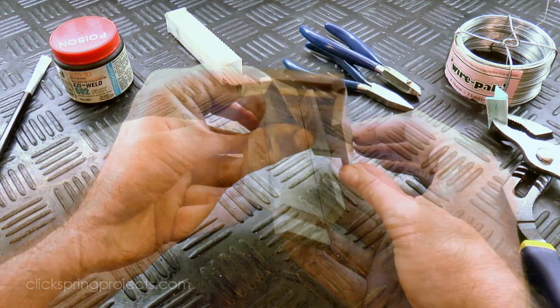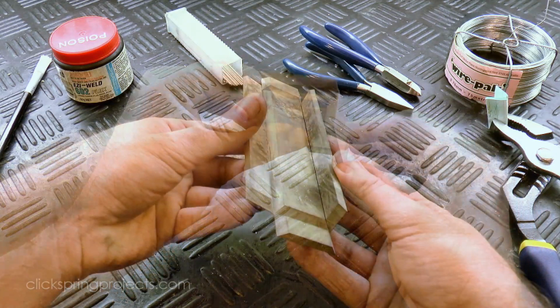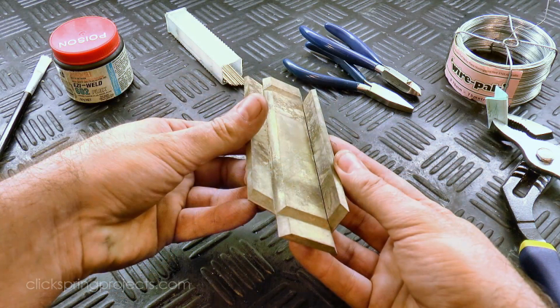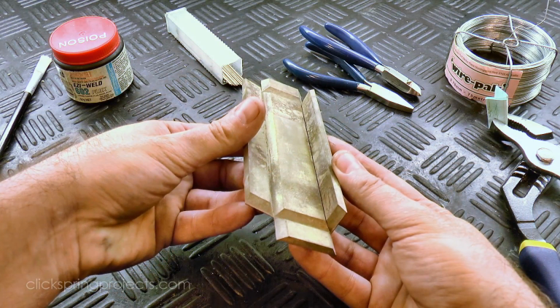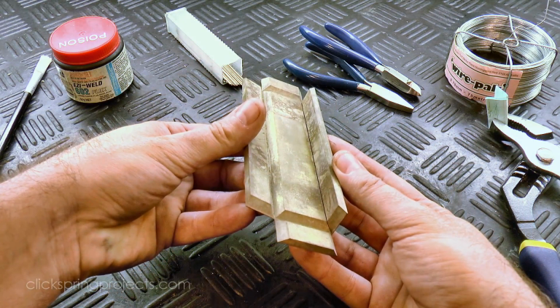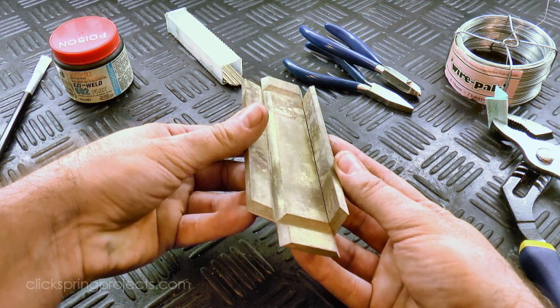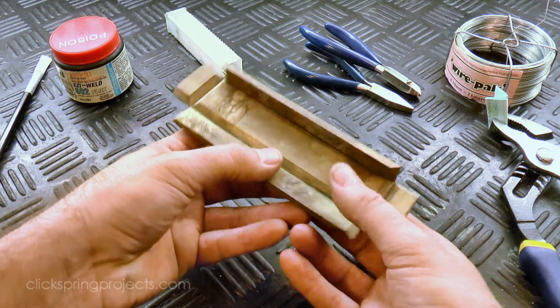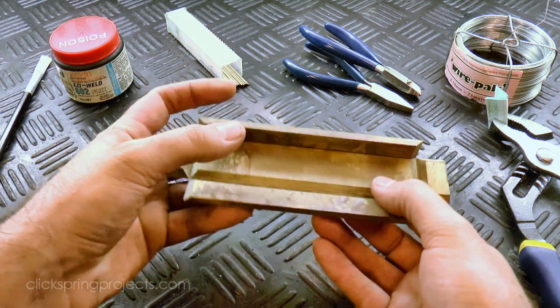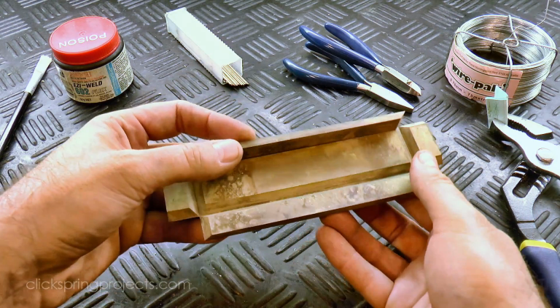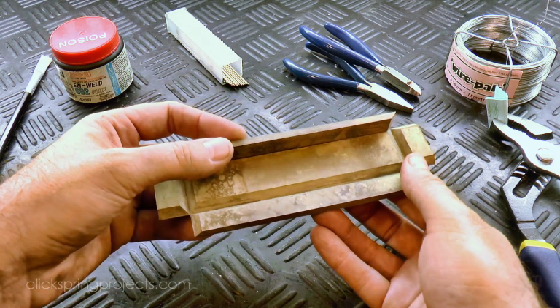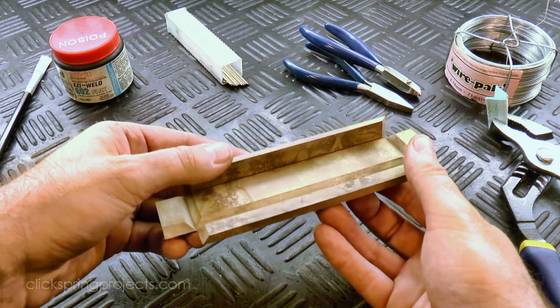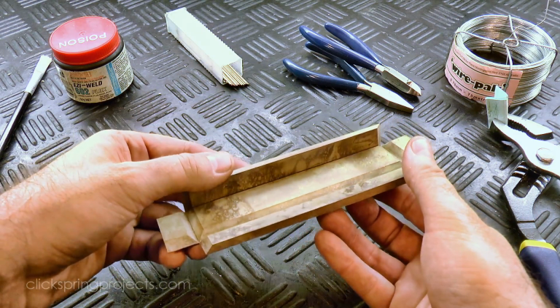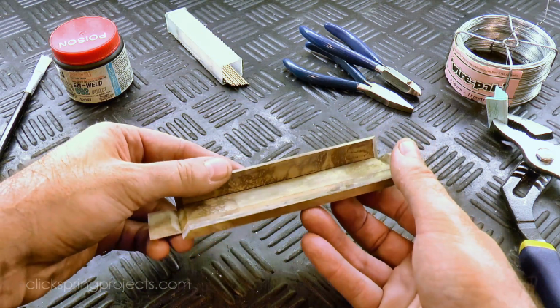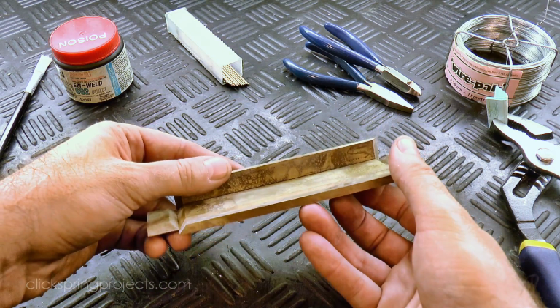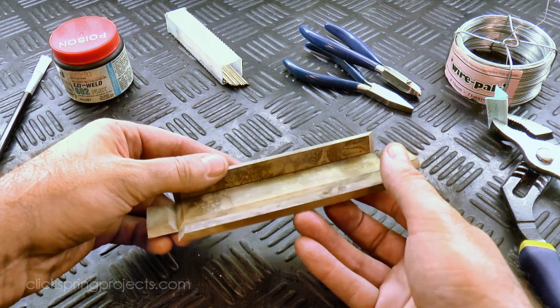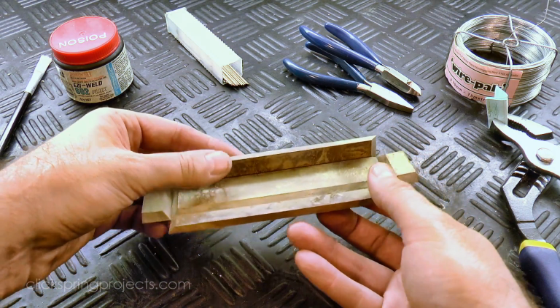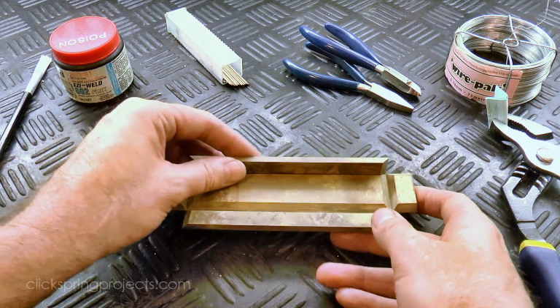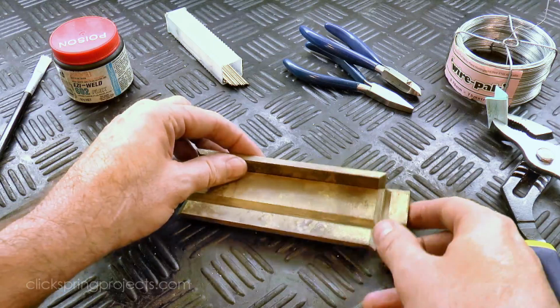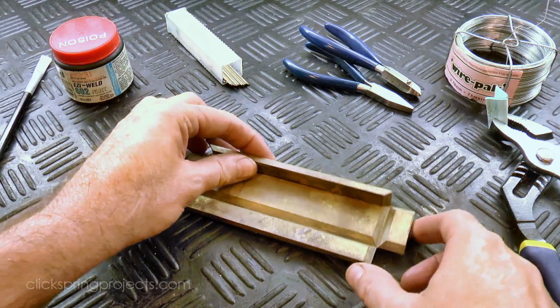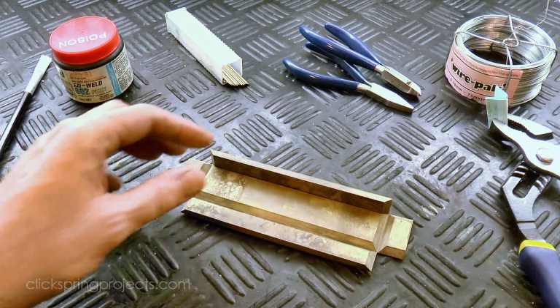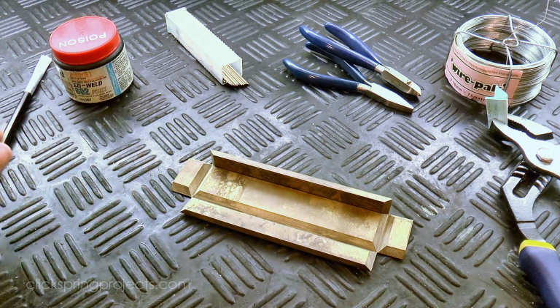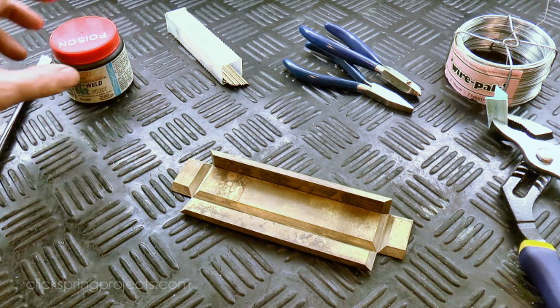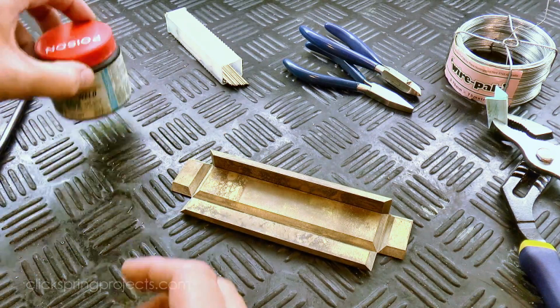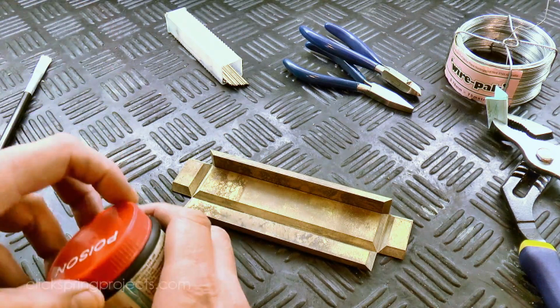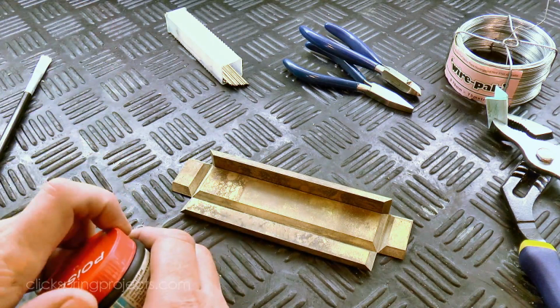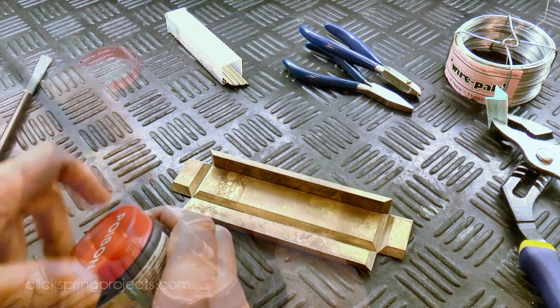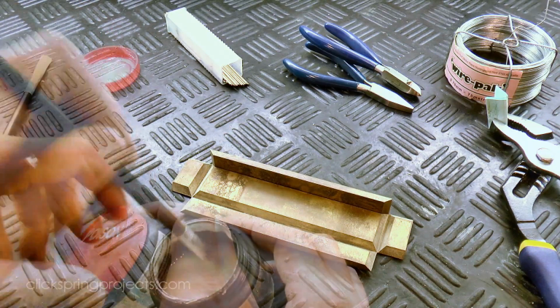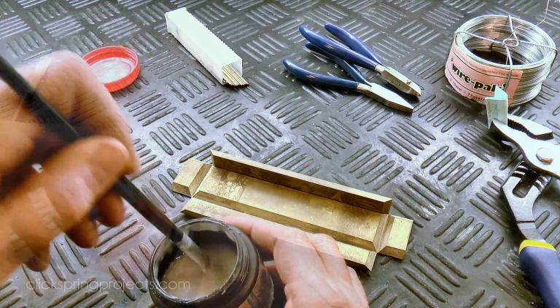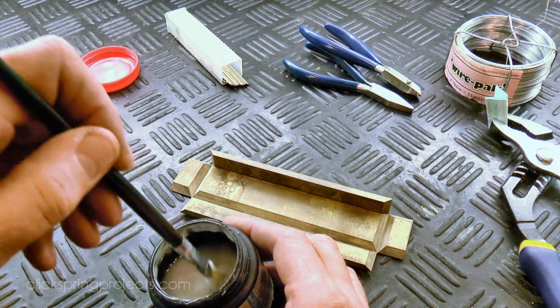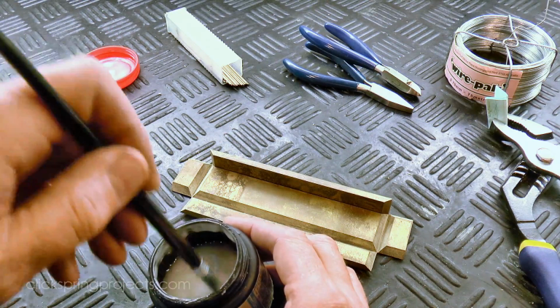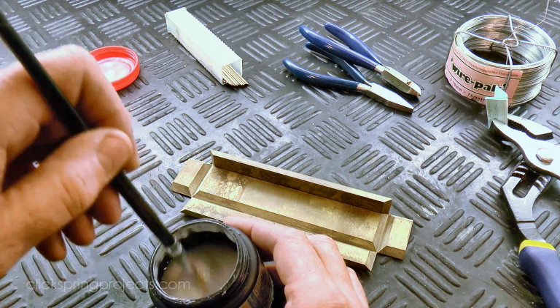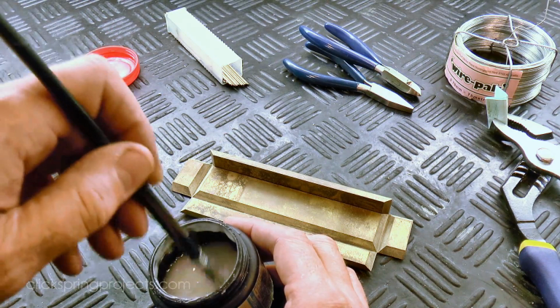Although I realised at this point that it was probably a better idea to paint the flux on before closing the gap, so before I did any more bending, I fluxed all of the remaining joined surfaces.